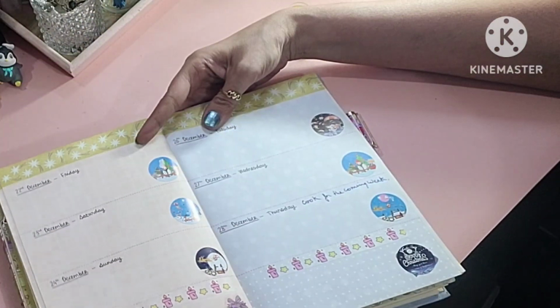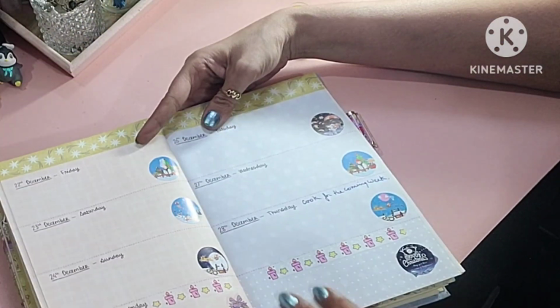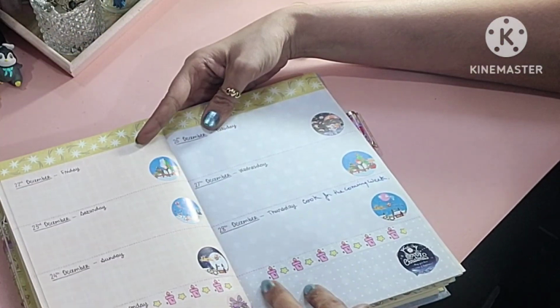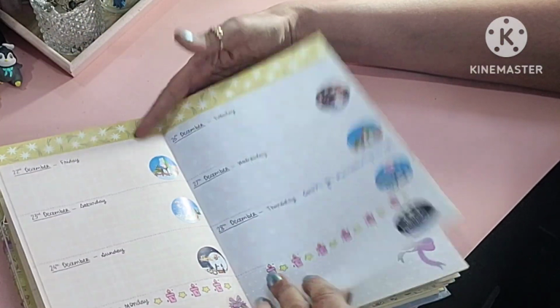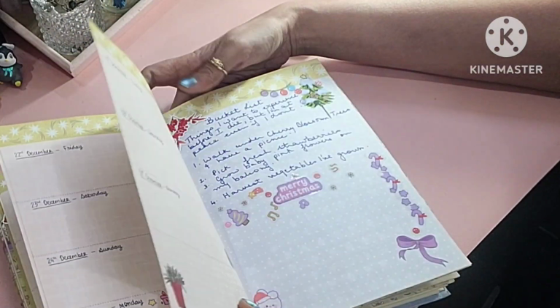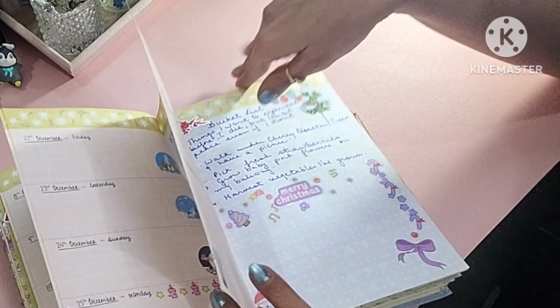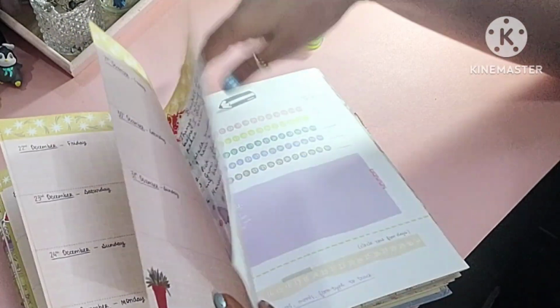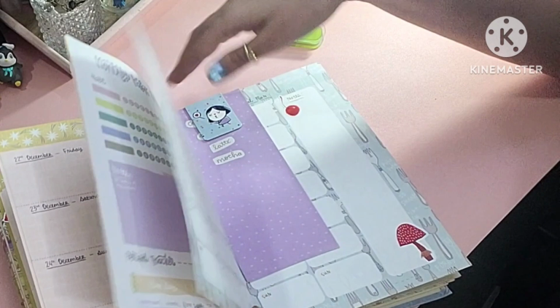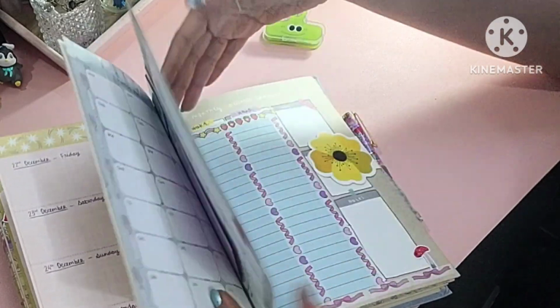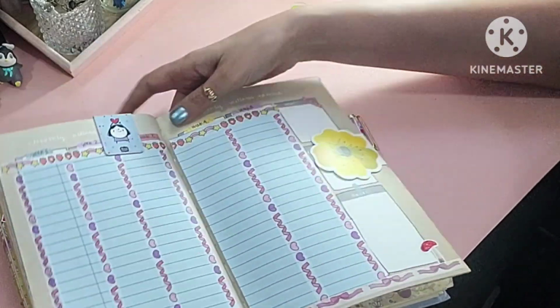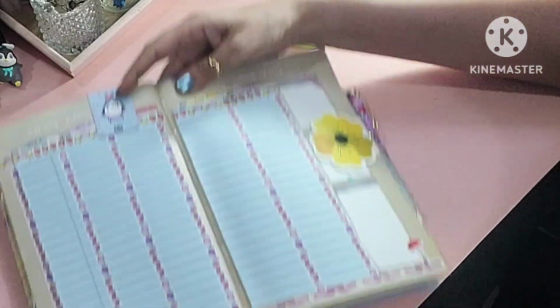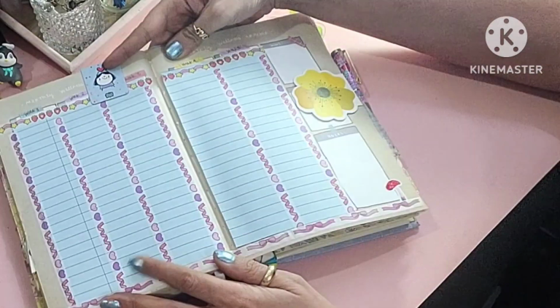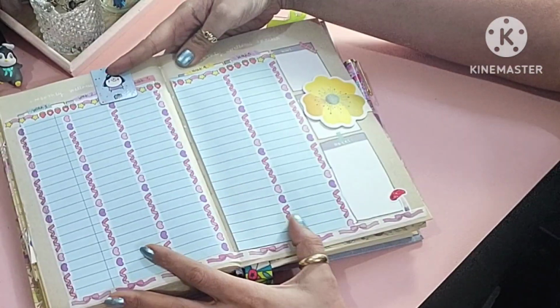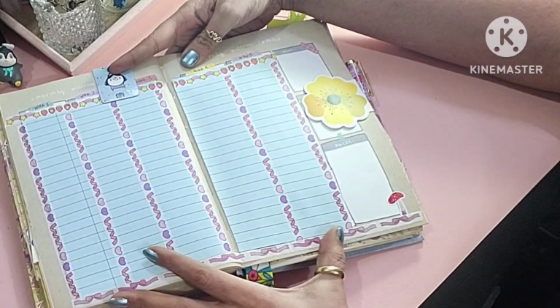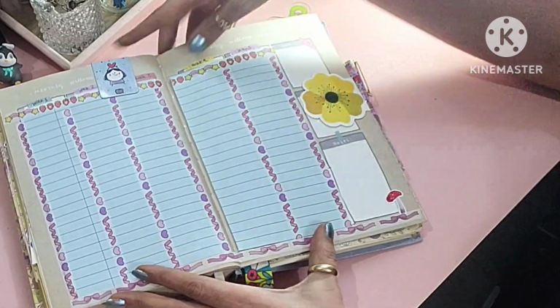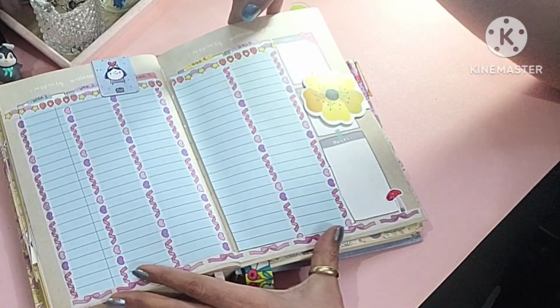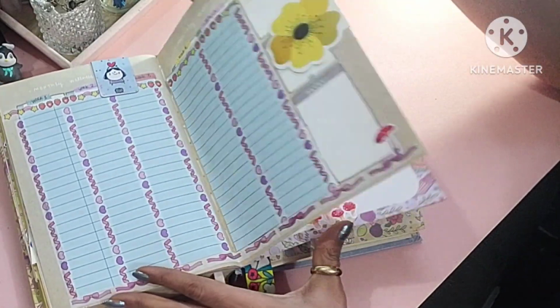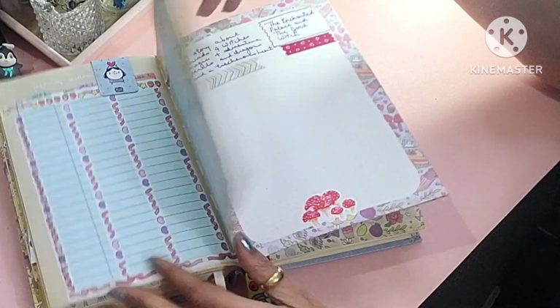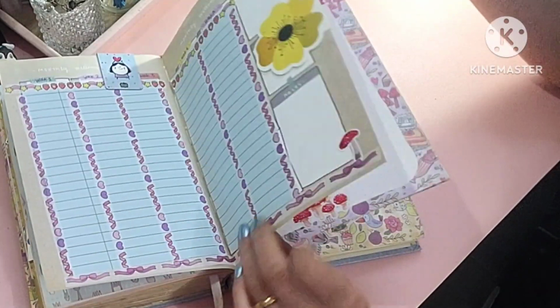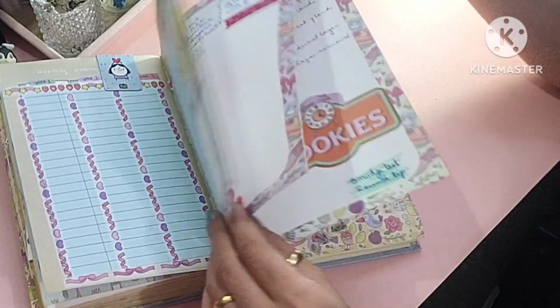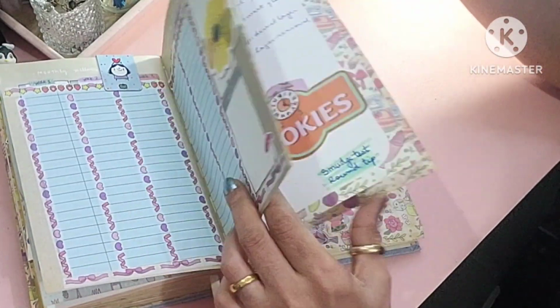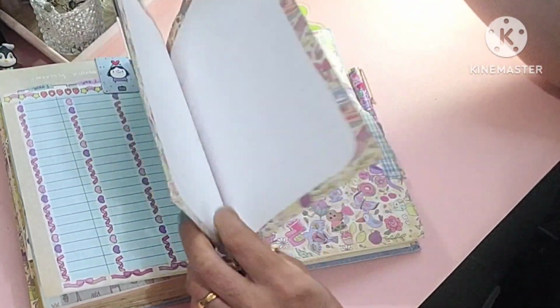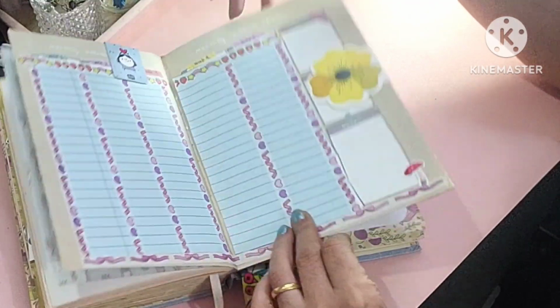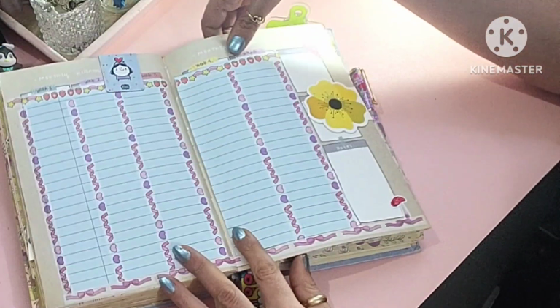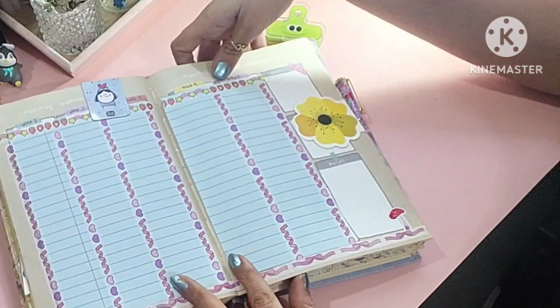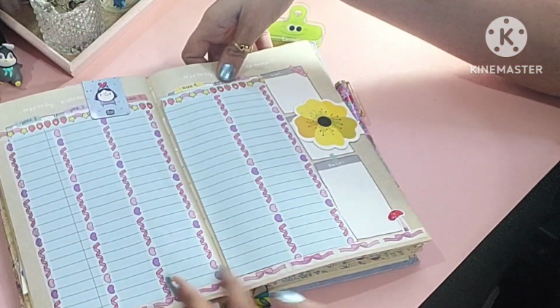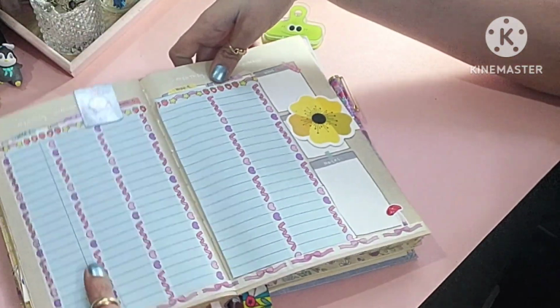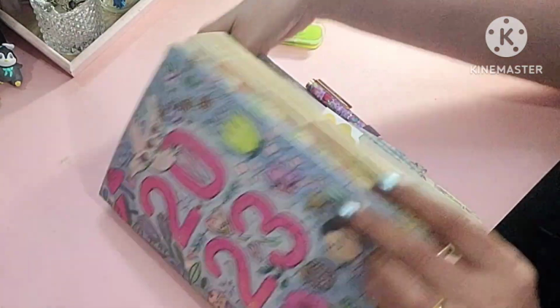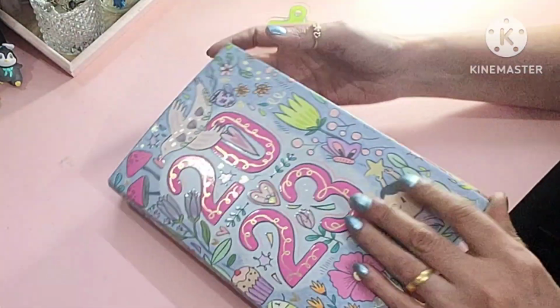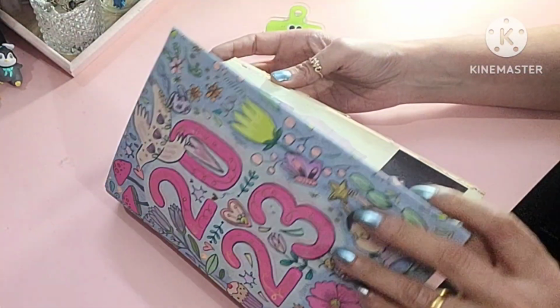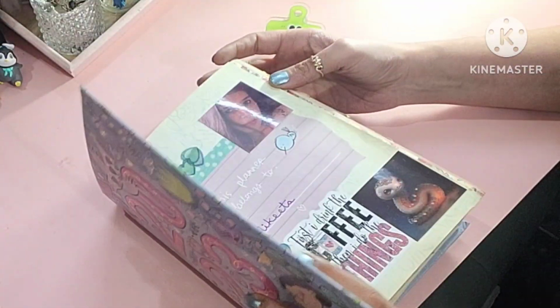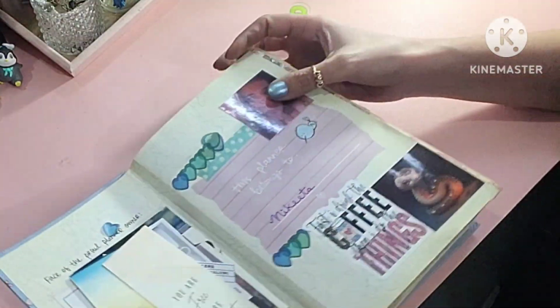I just want to encourage all of you to go right ahead and make your journals and your planners your own and have a good time doing it. Catch you later.